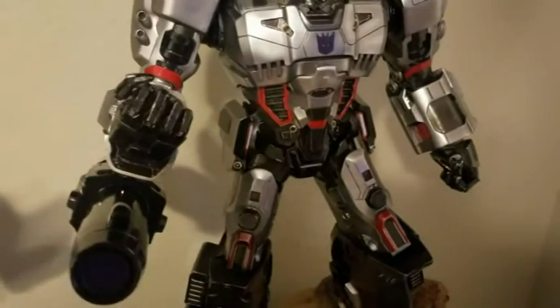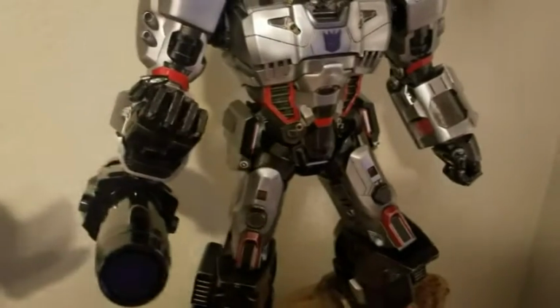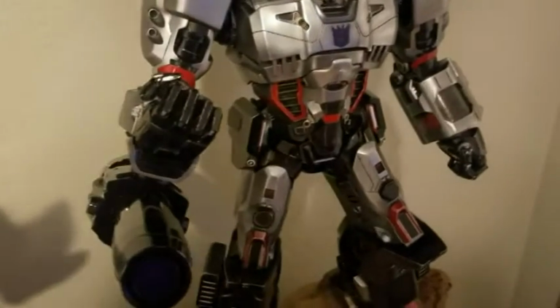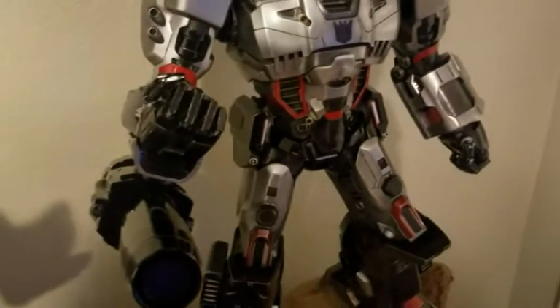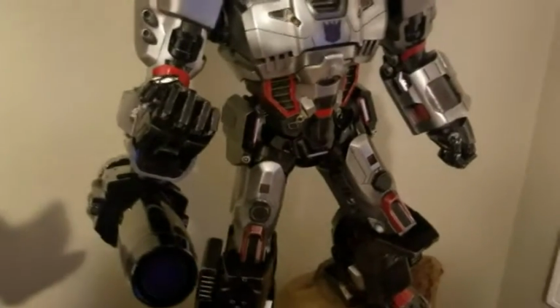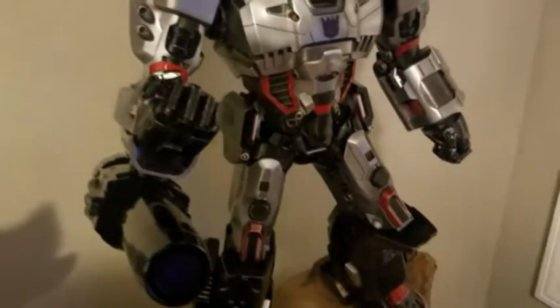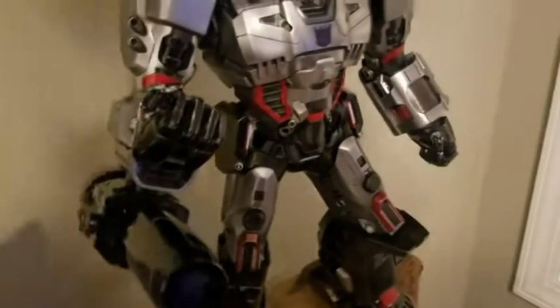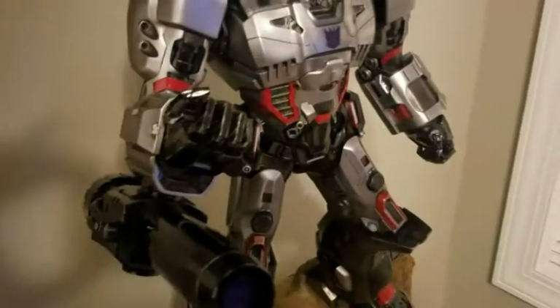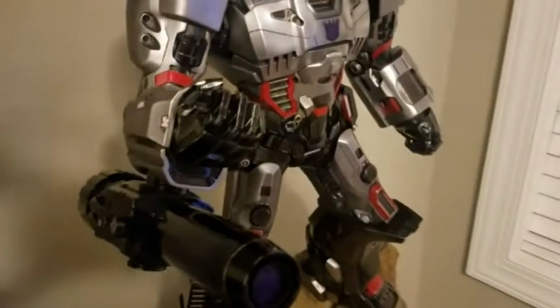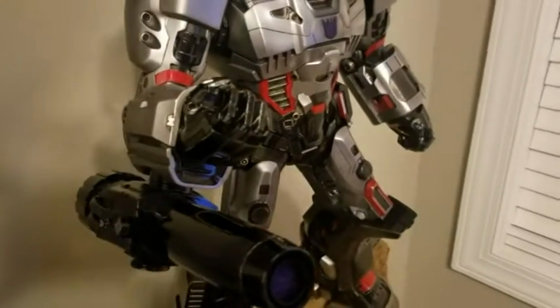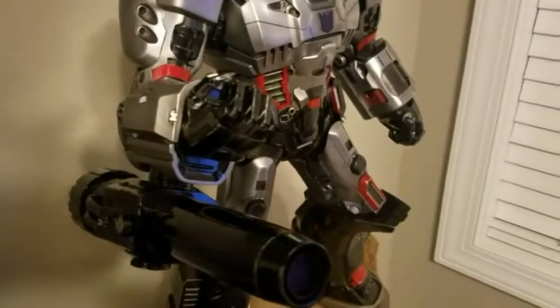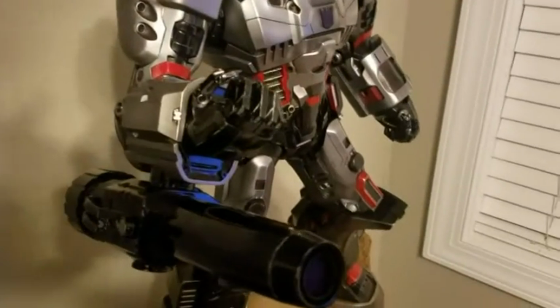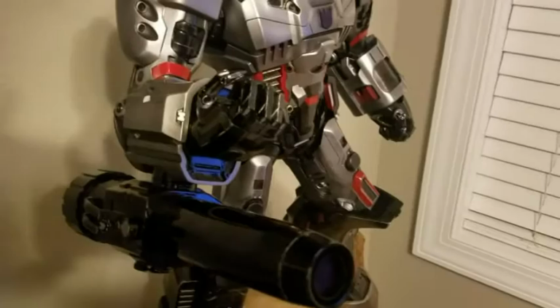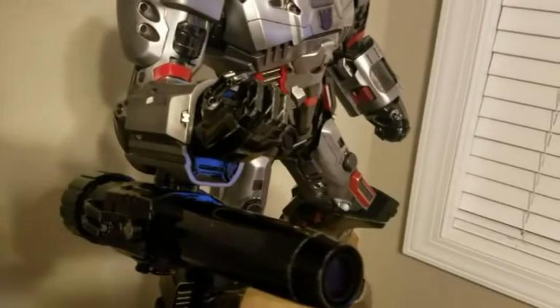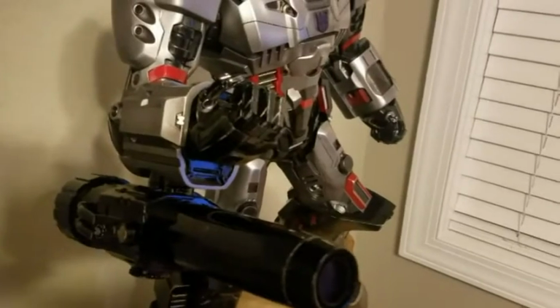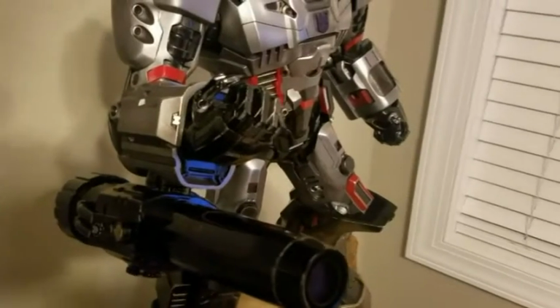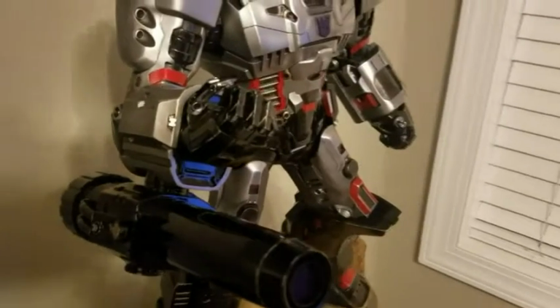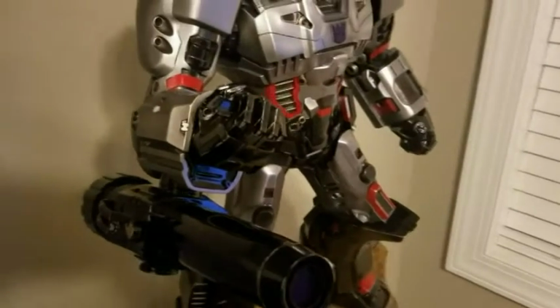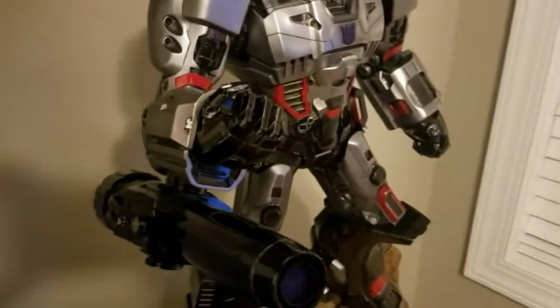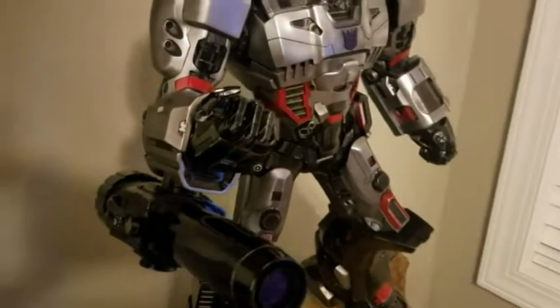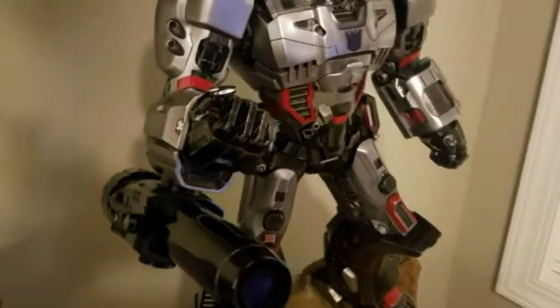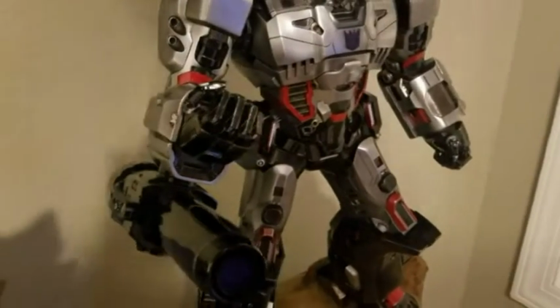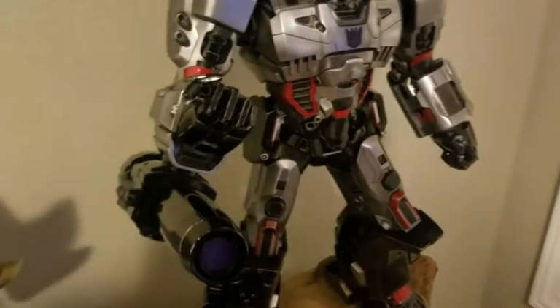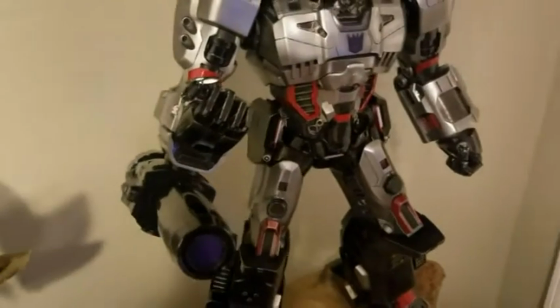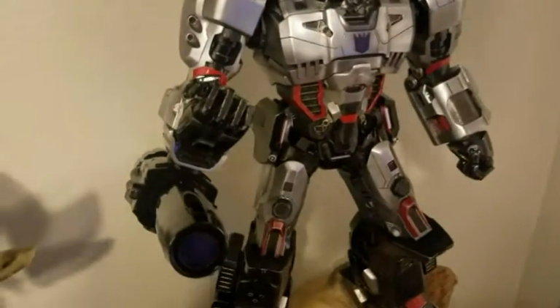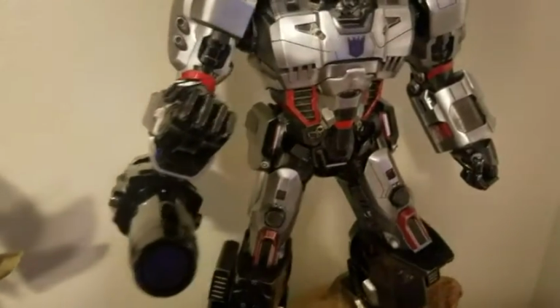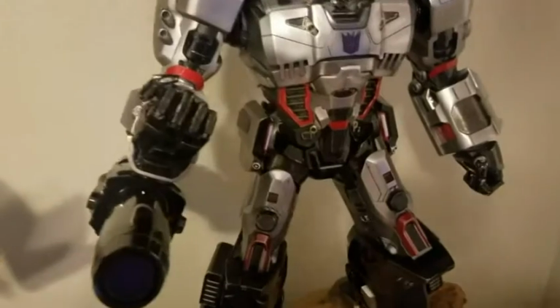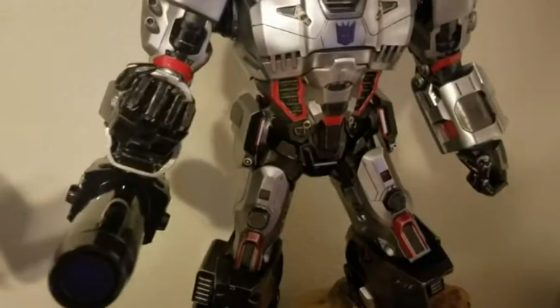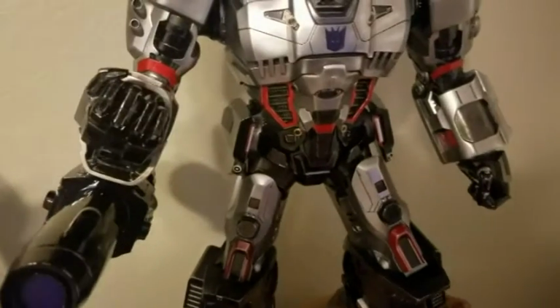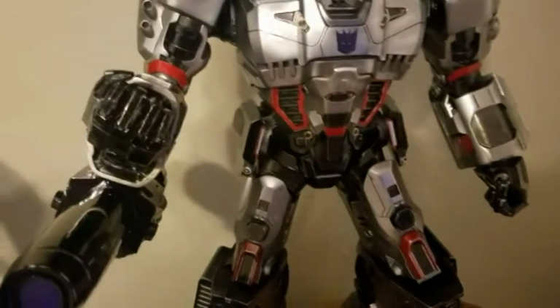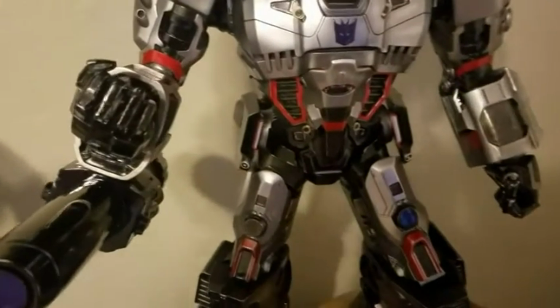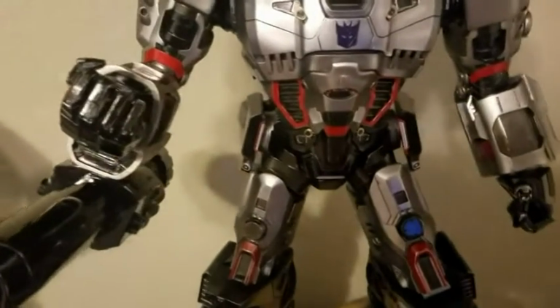I'm a little more partial to the G1 stuff myself, so this is the first piece in that line for me. I love the movies, but those are not the droids I'm looking for.